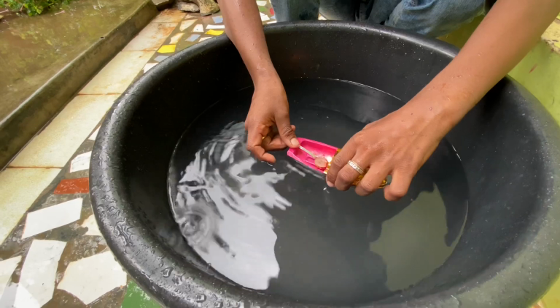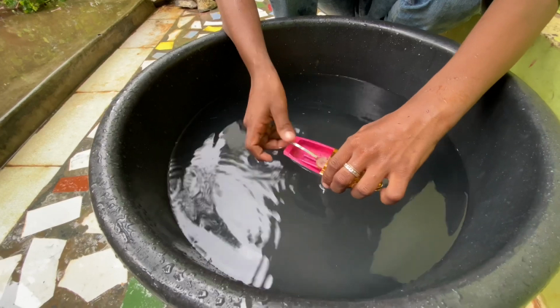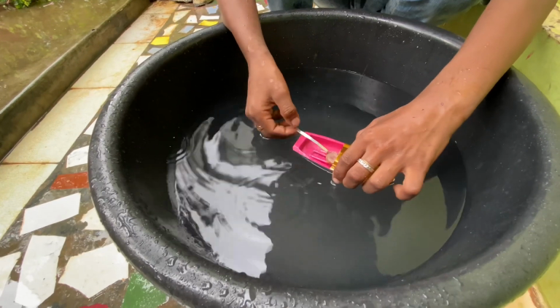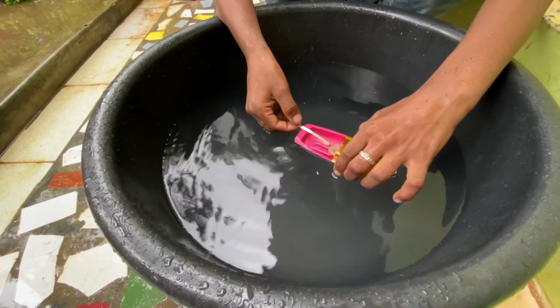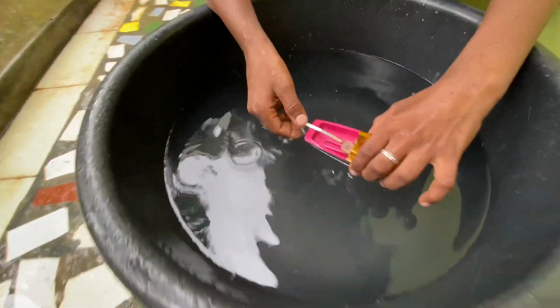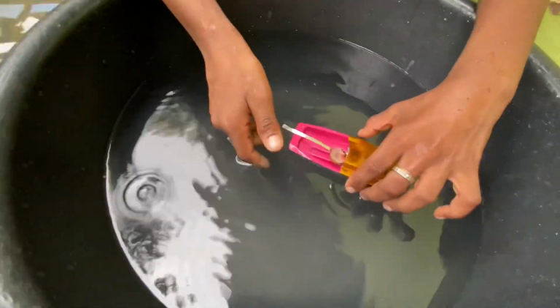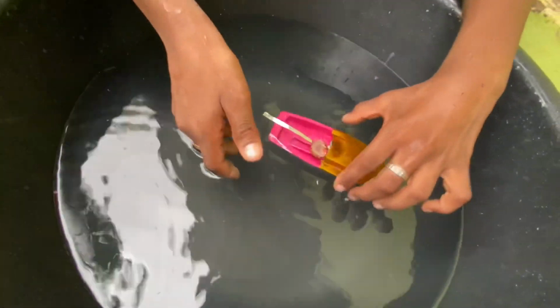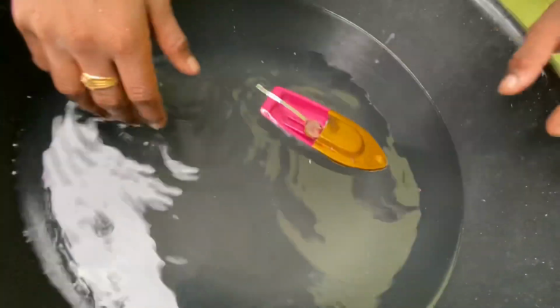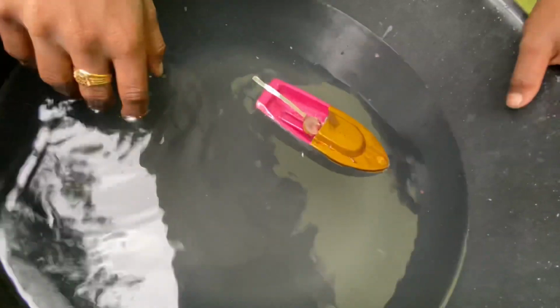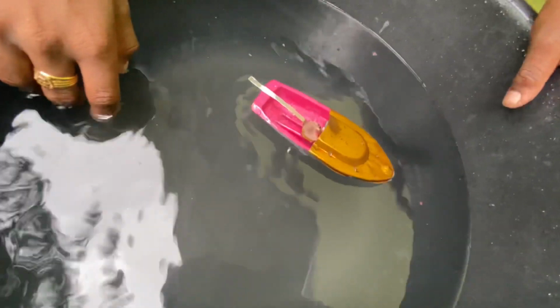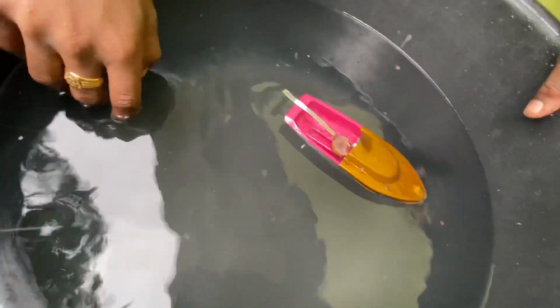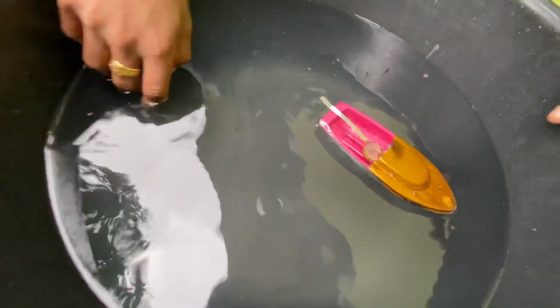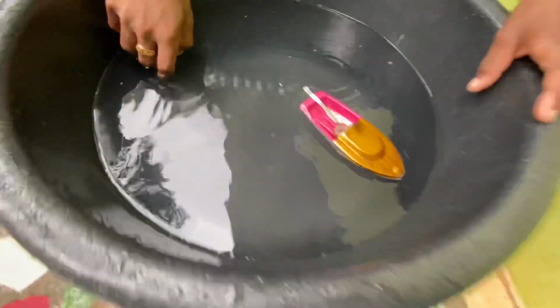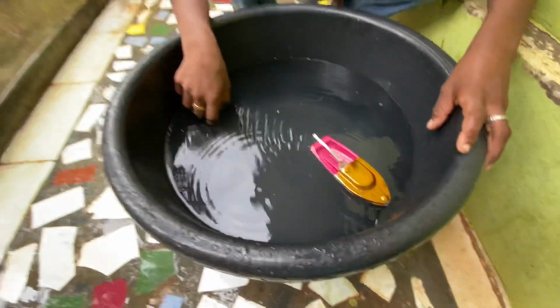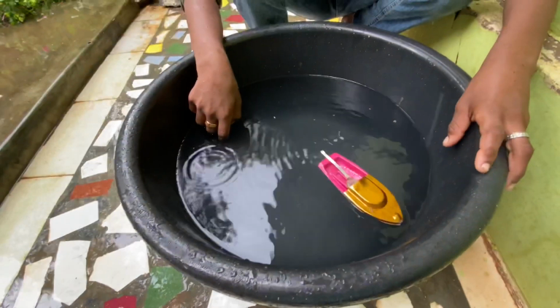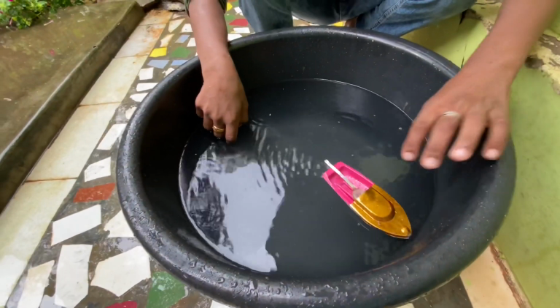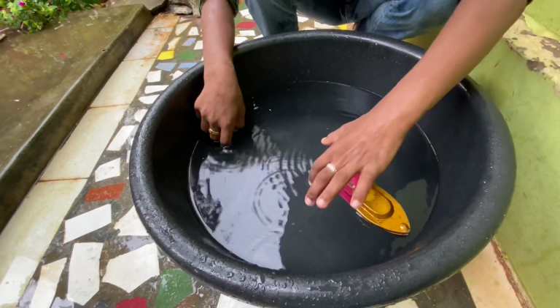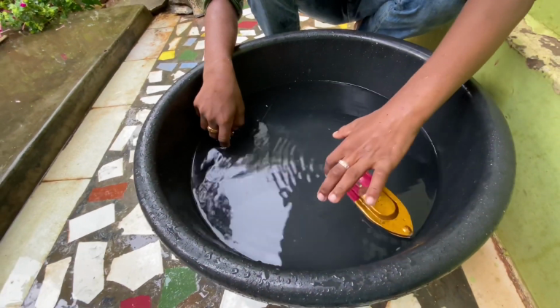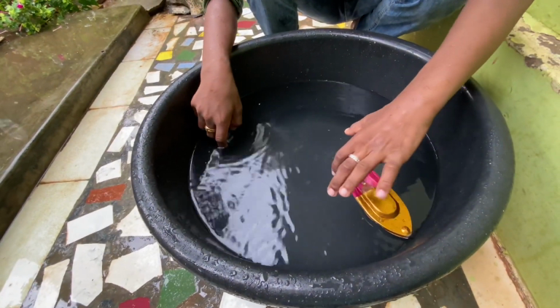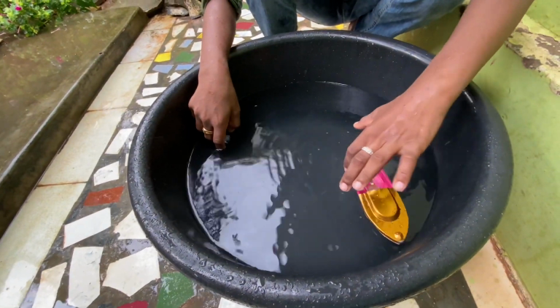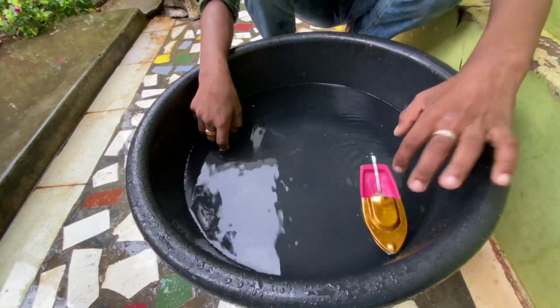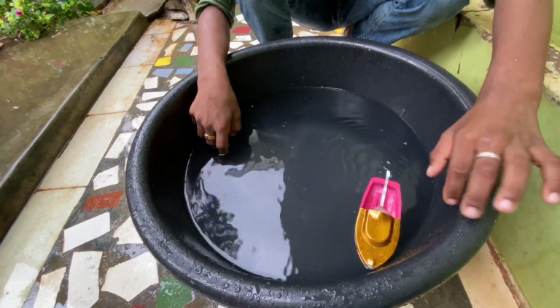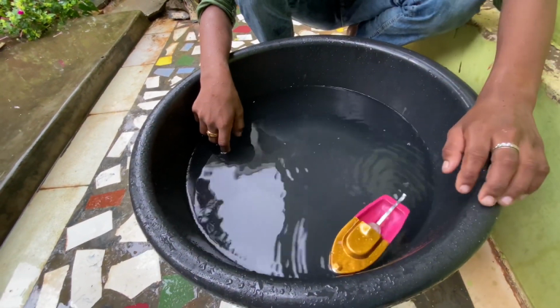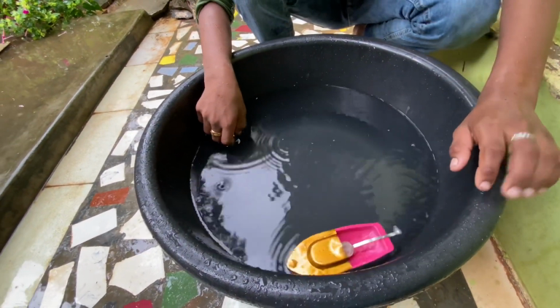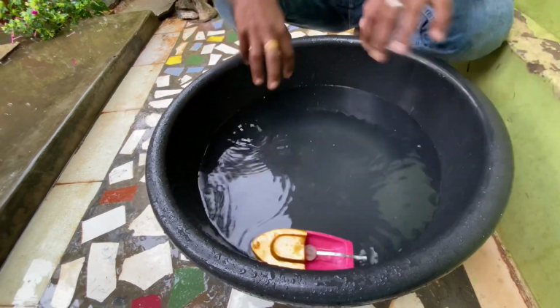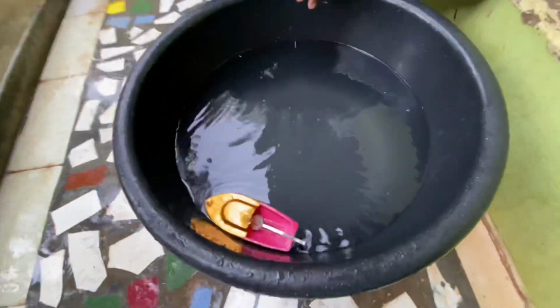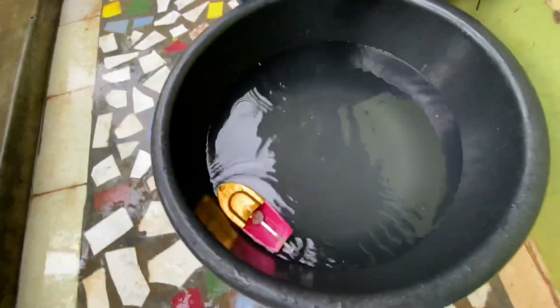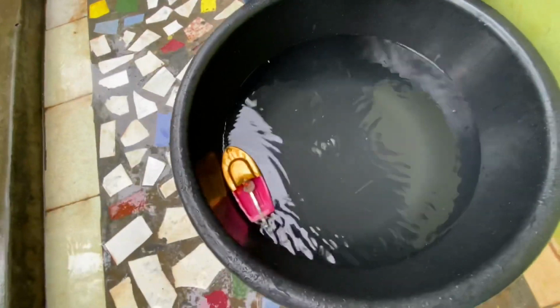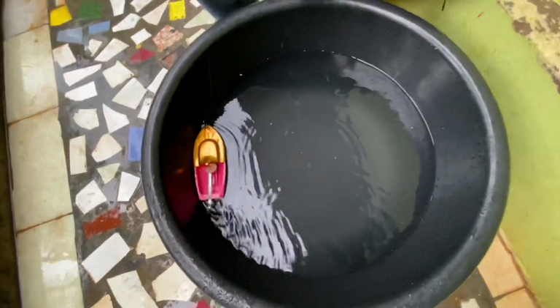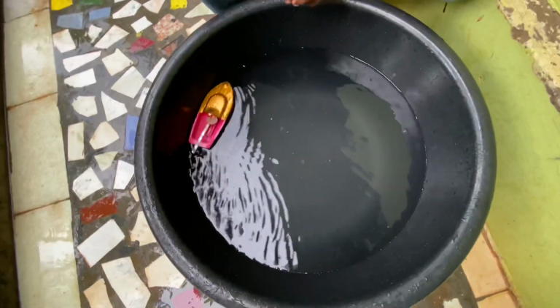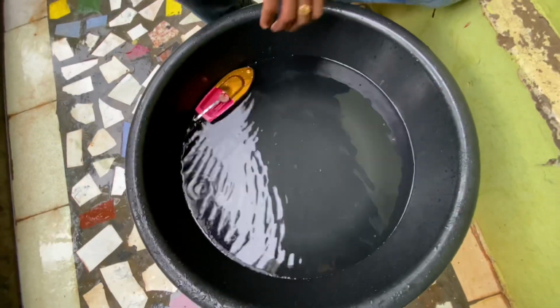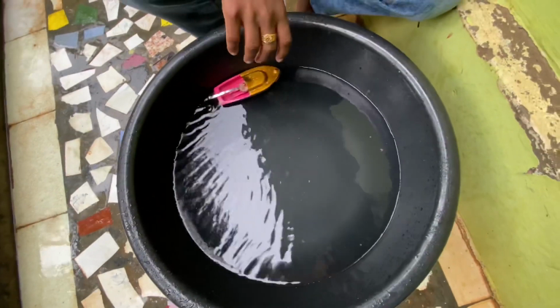Hello, welcome to my channel. In this episode, we will see a water toy. The water toy is completely based on a science experiment. This is where kids are using and enjoying it.